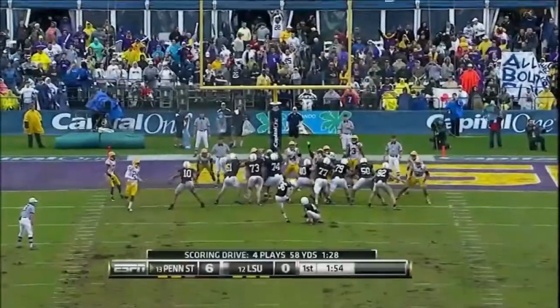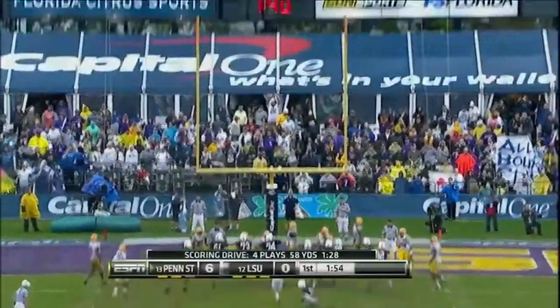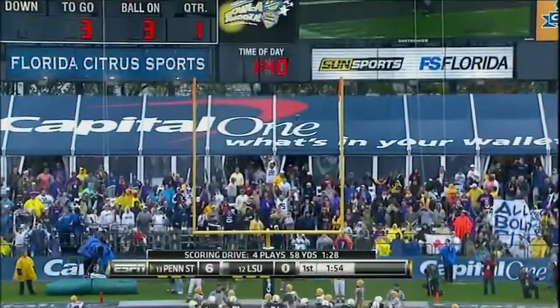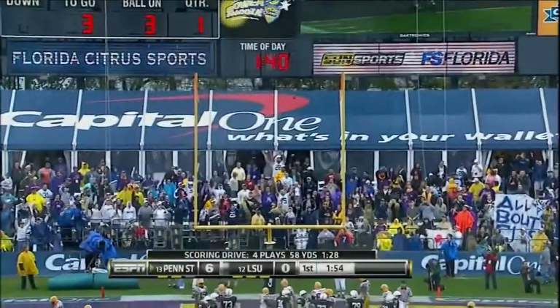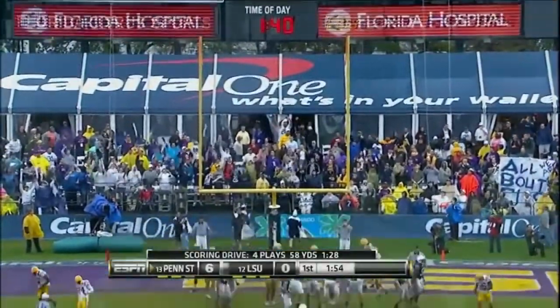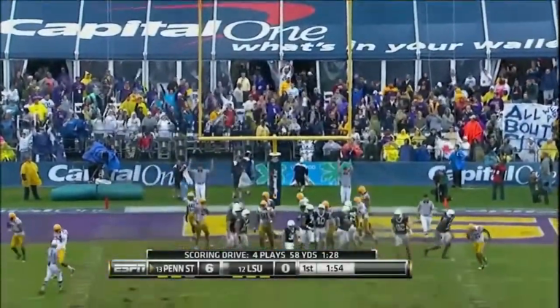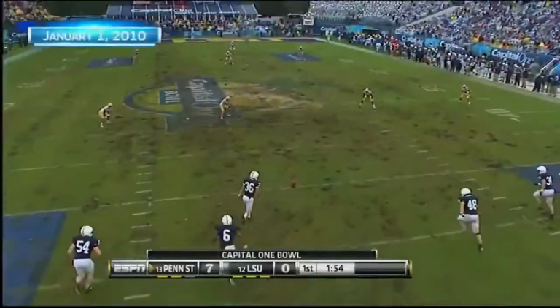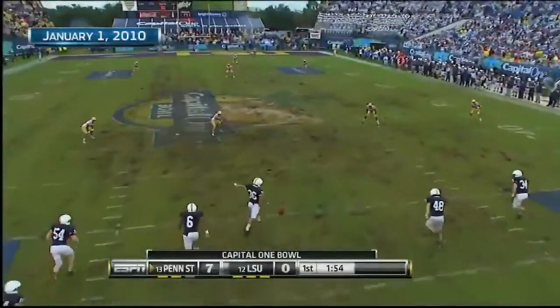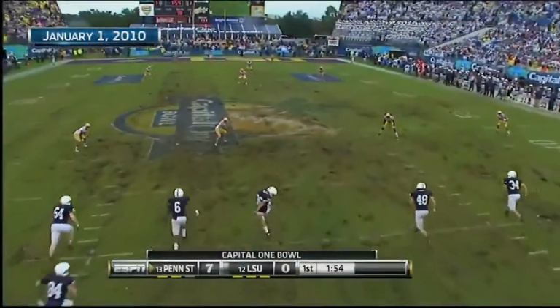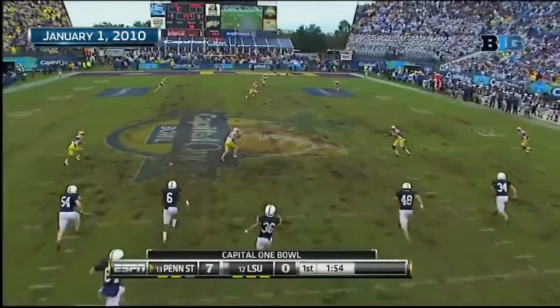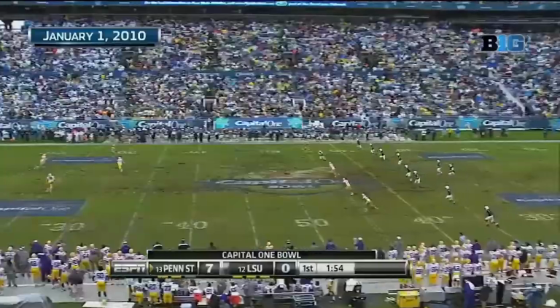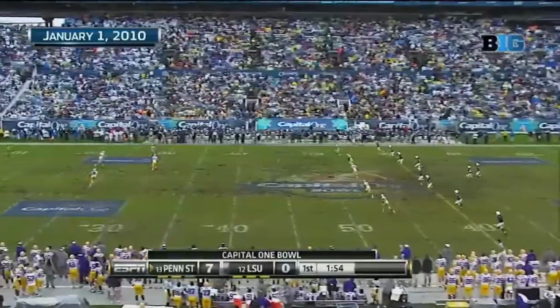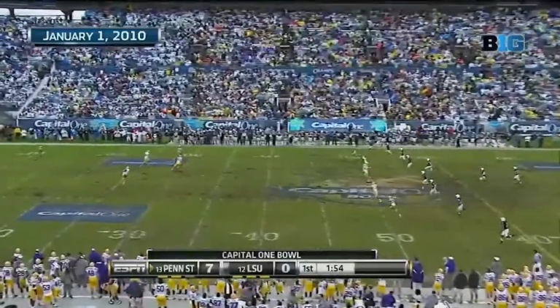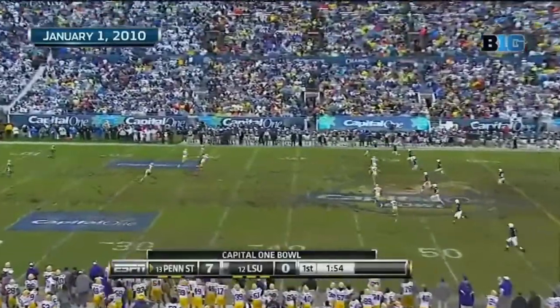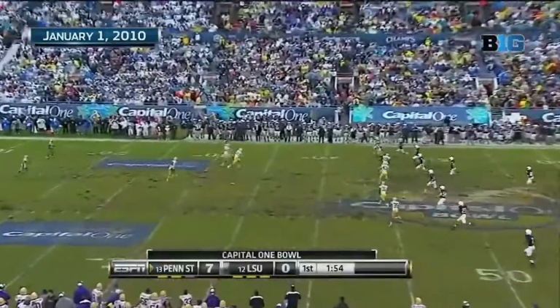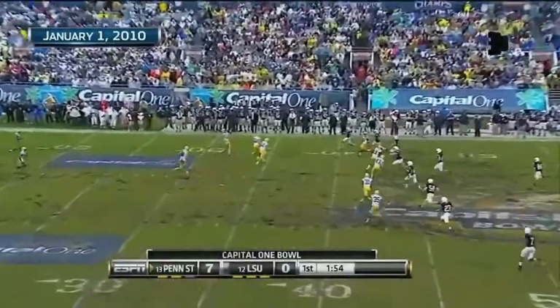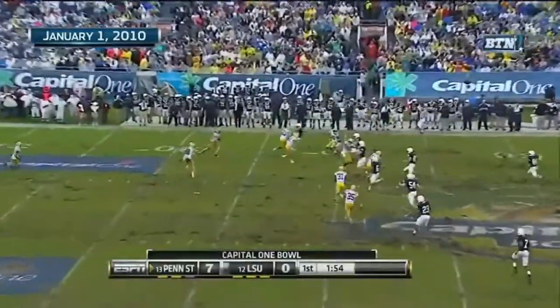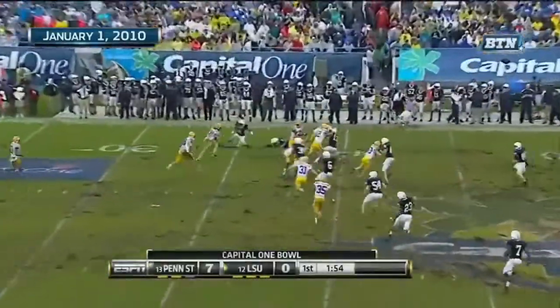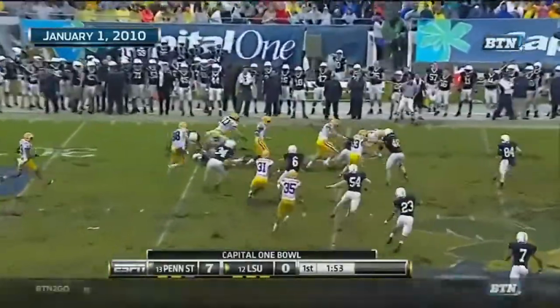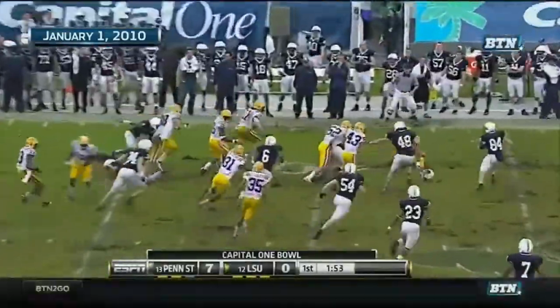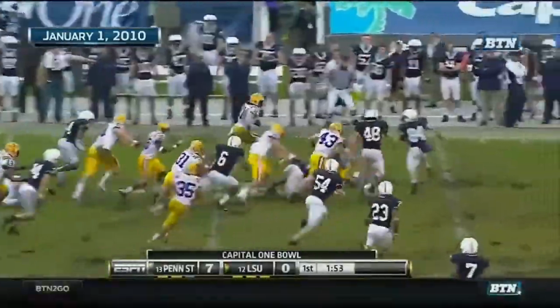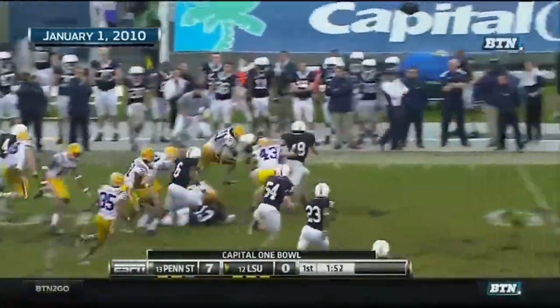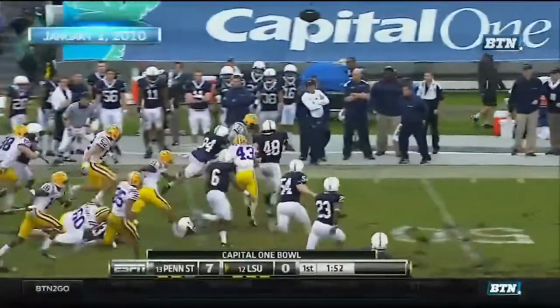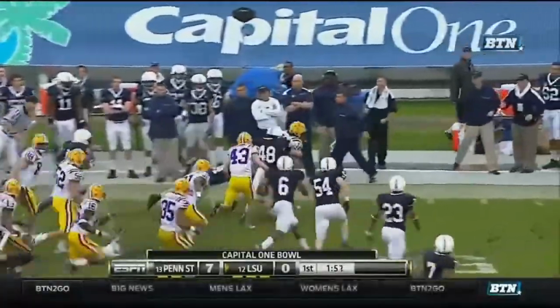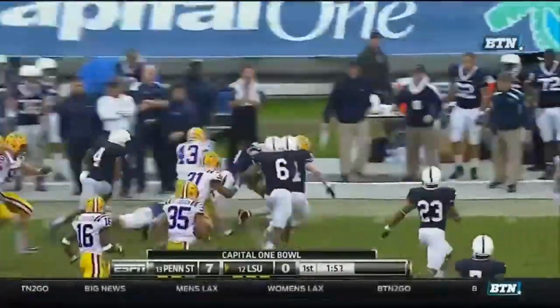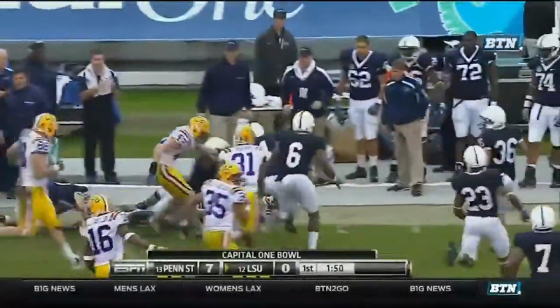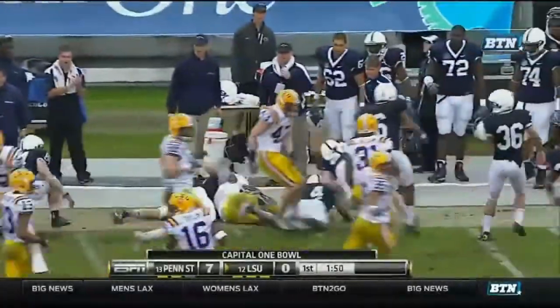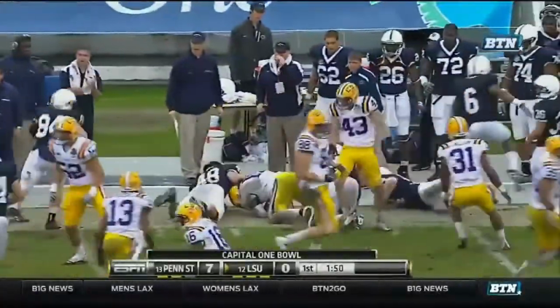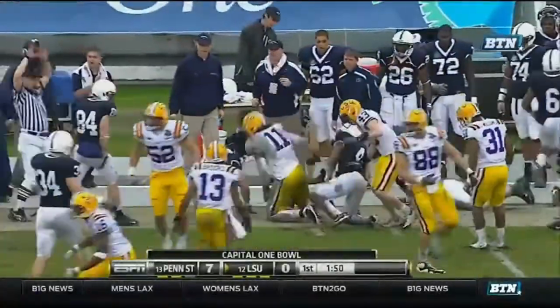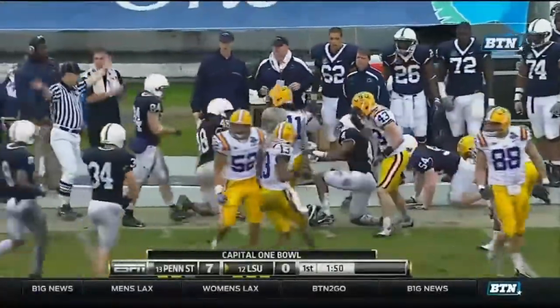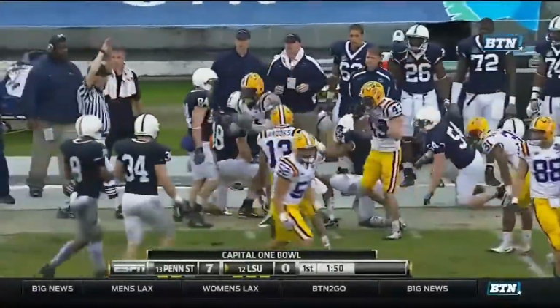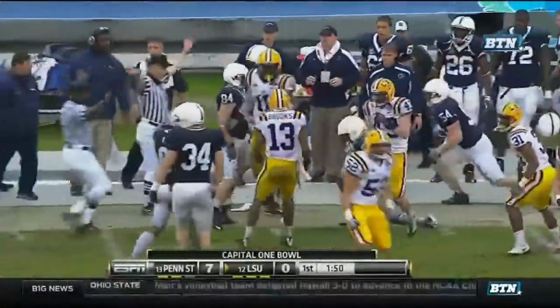Wagner in for the point after. That's good. Taking it to 32. Look out. Calvin Shepard, the linebacker, takes it into Penn State territory.